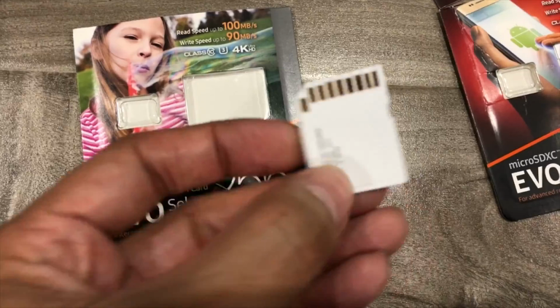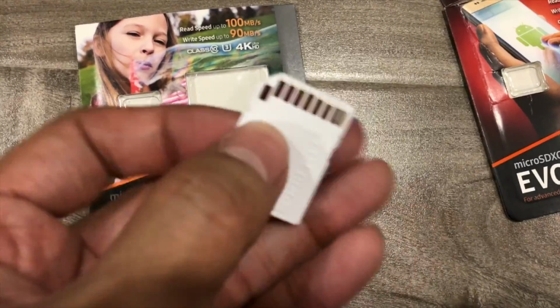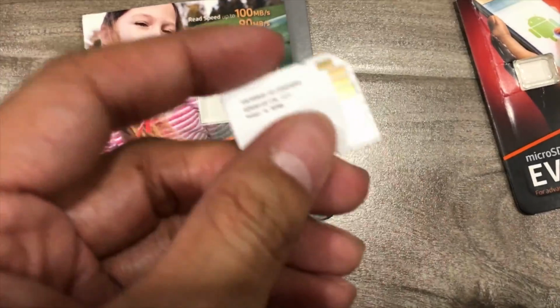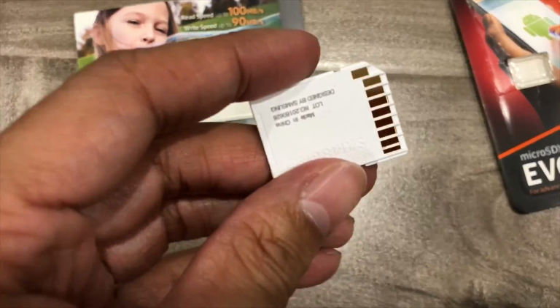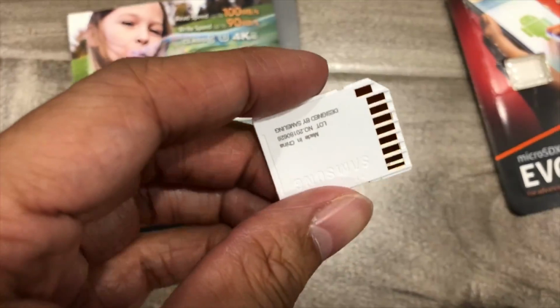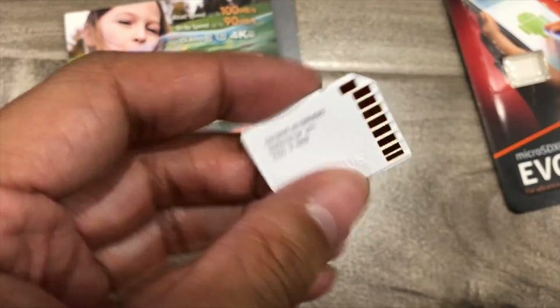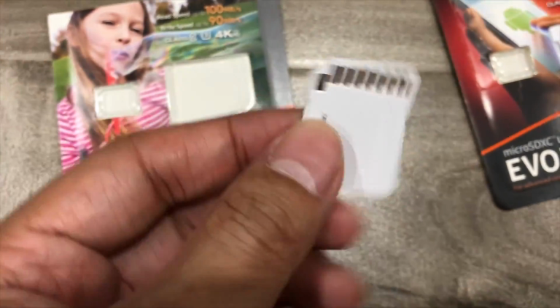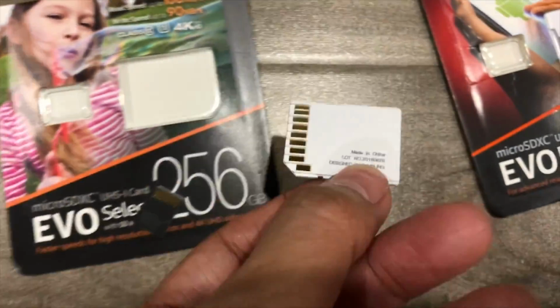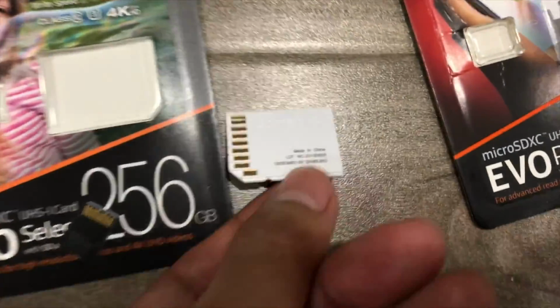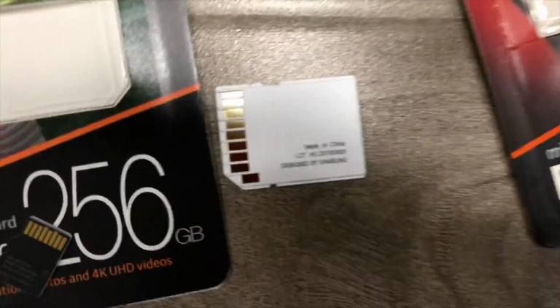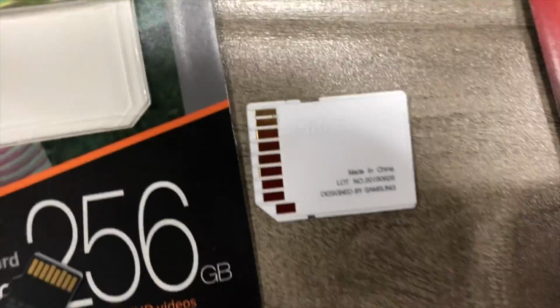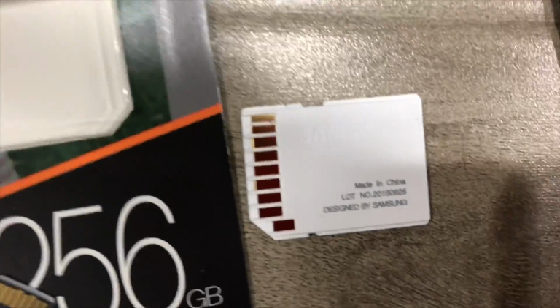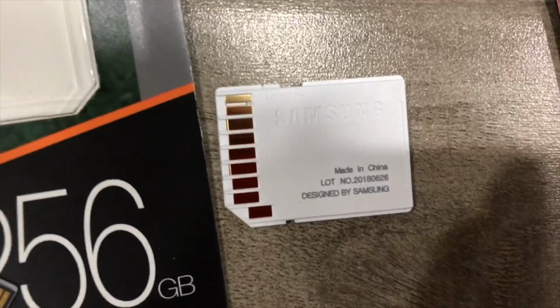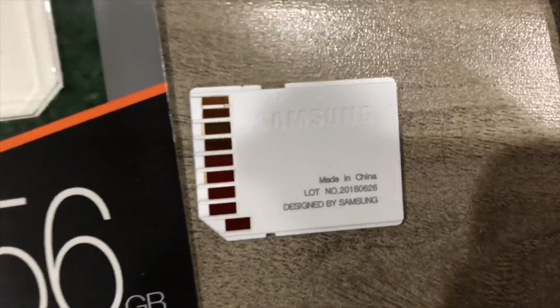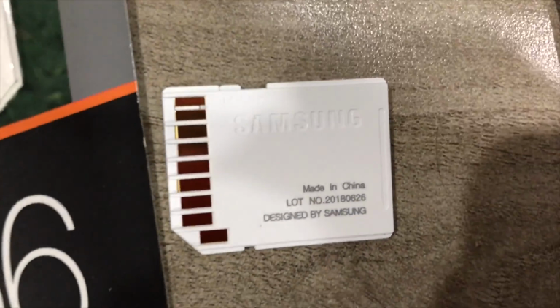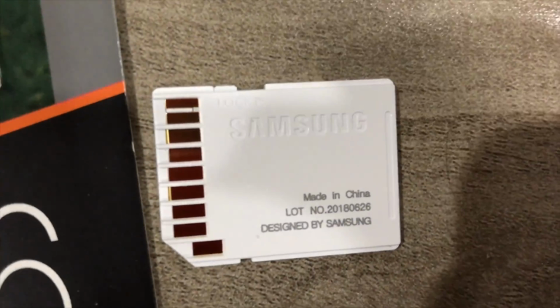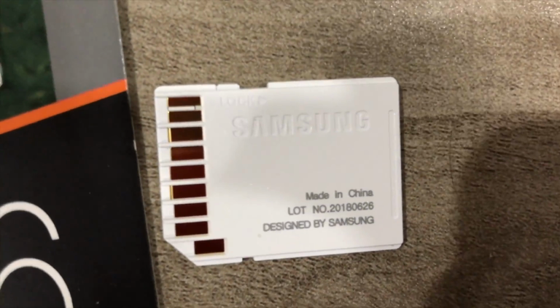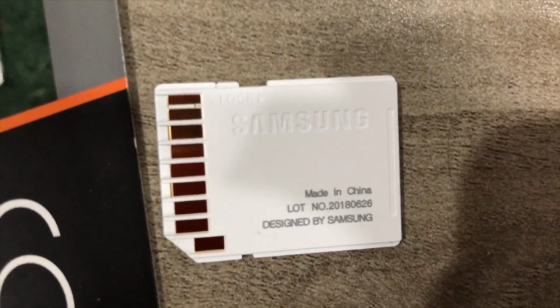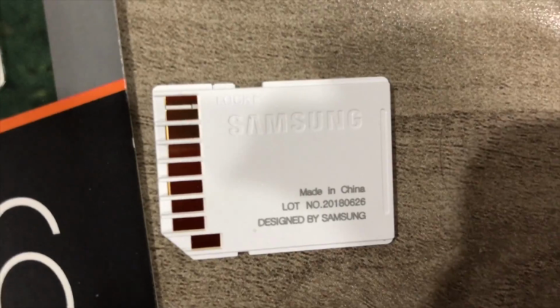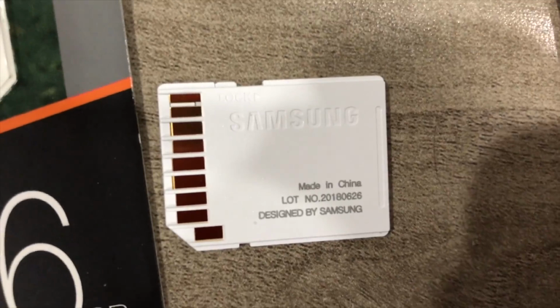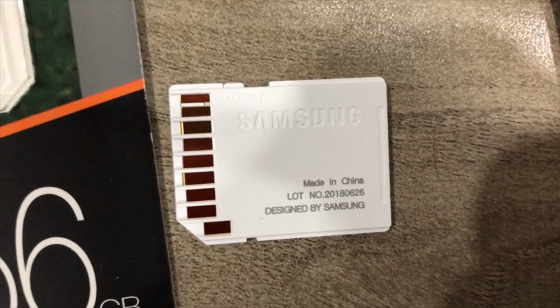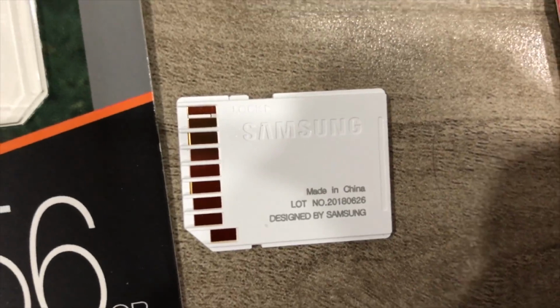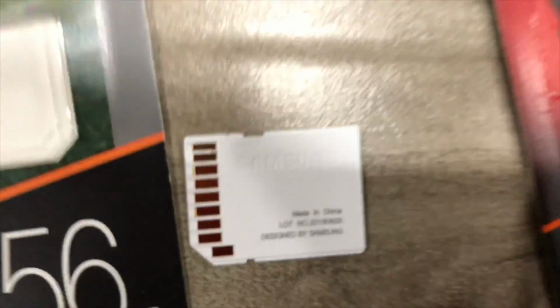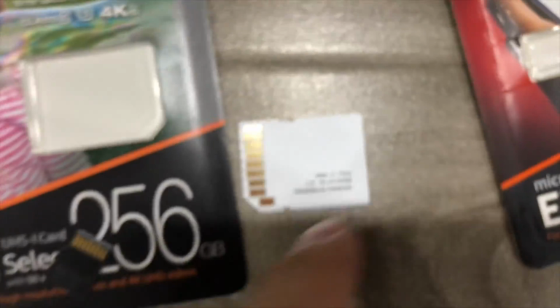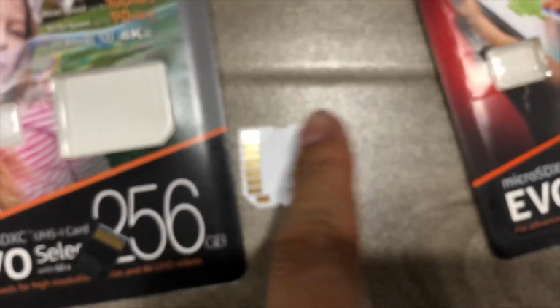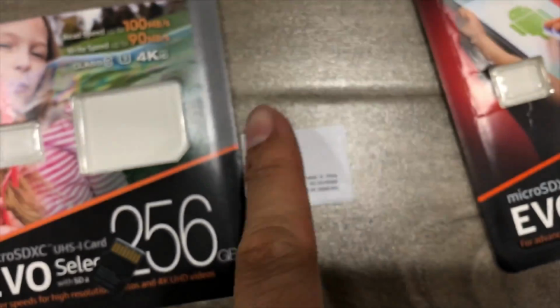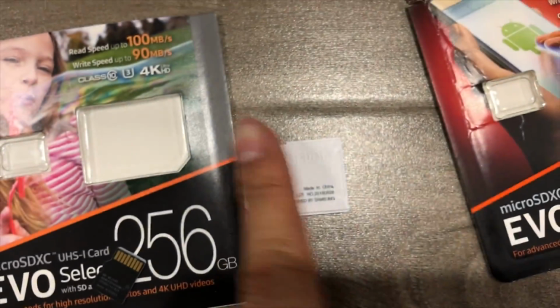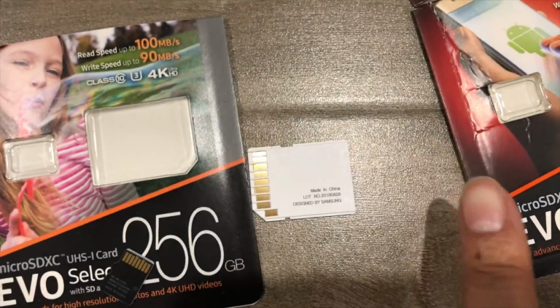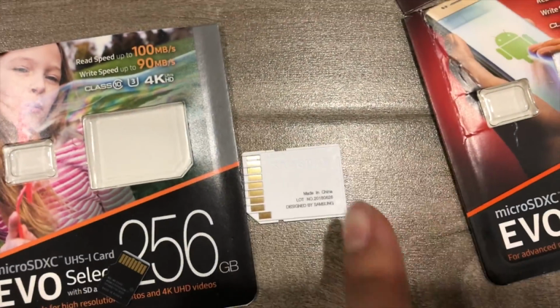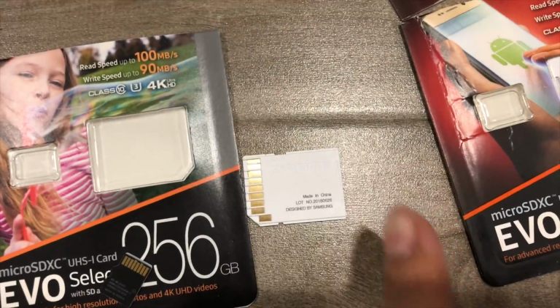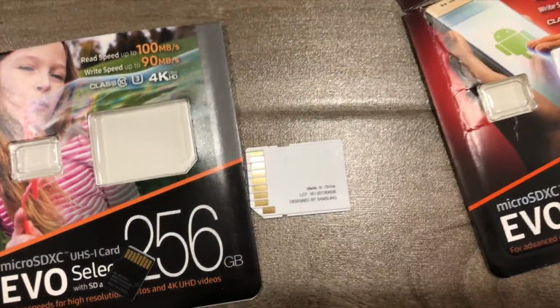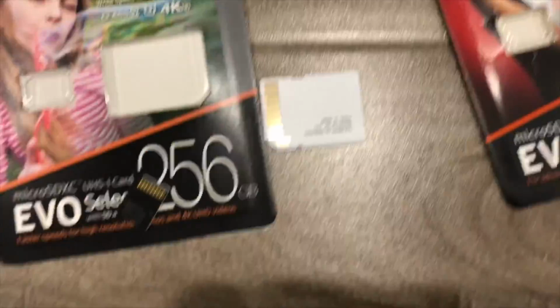The adapter on the real one has writing on it that says Samsung. Whereas the fake one's adapter is all white — there's no wording or anything on it.